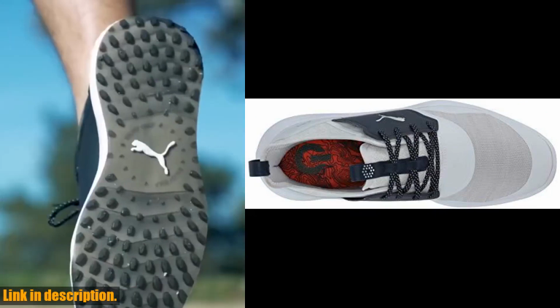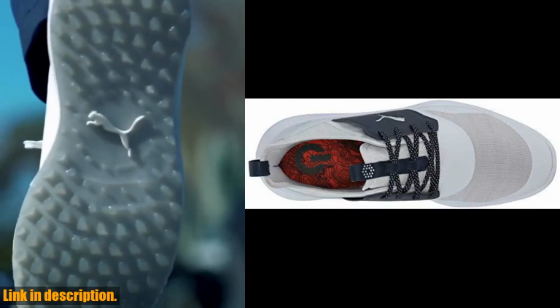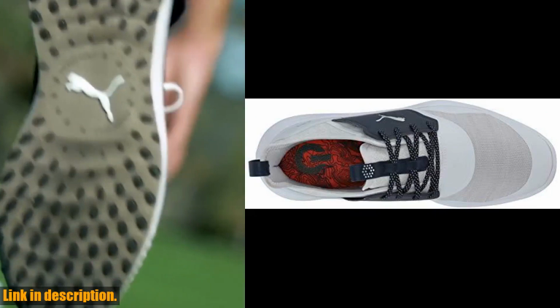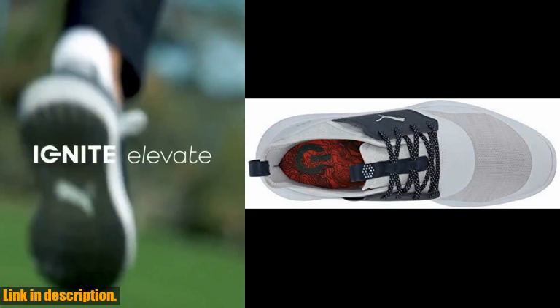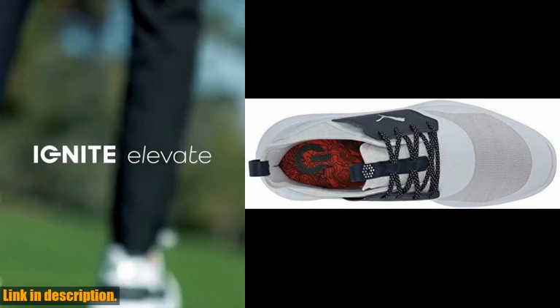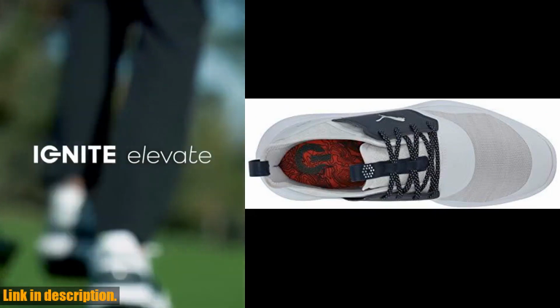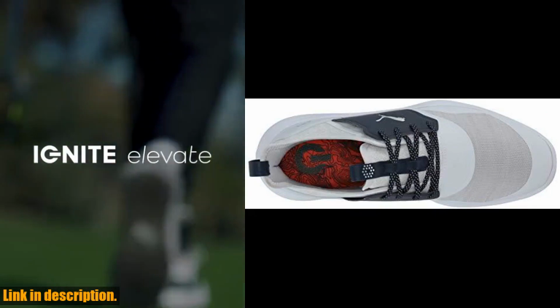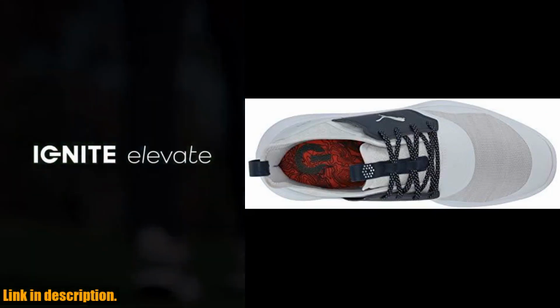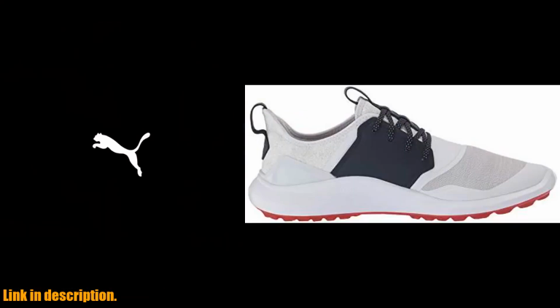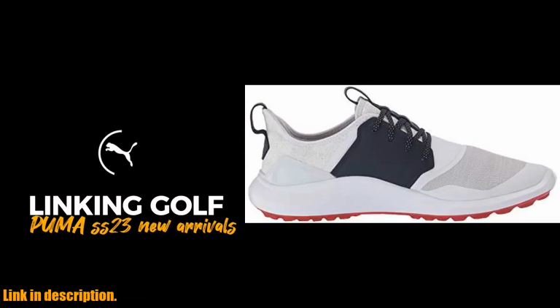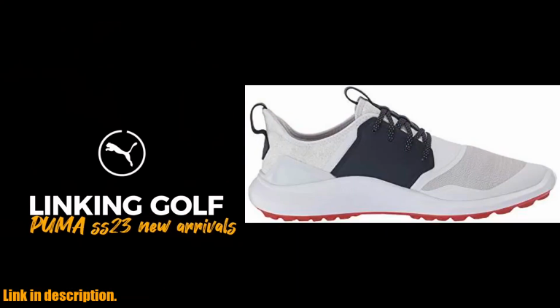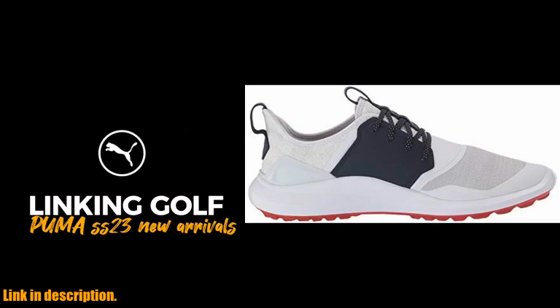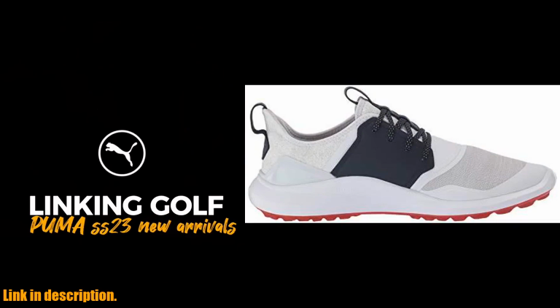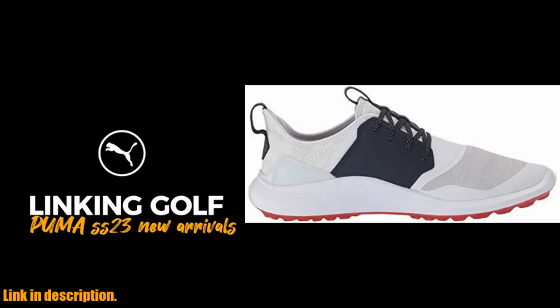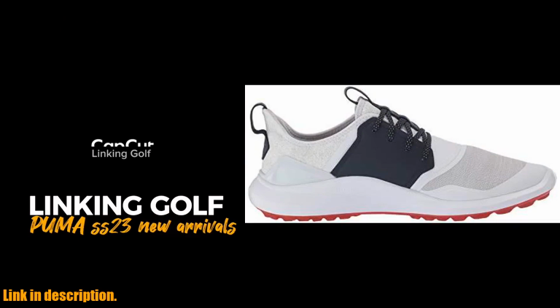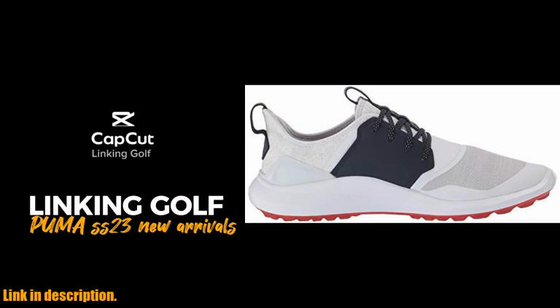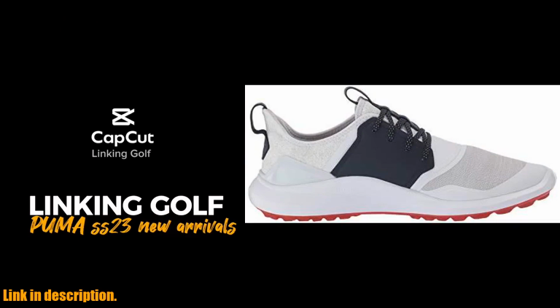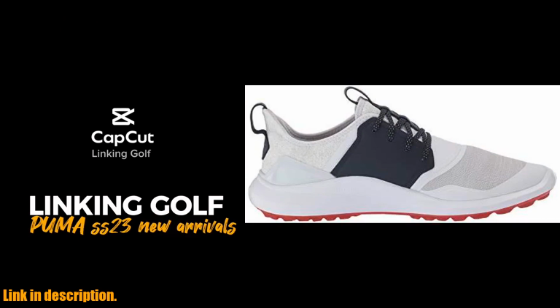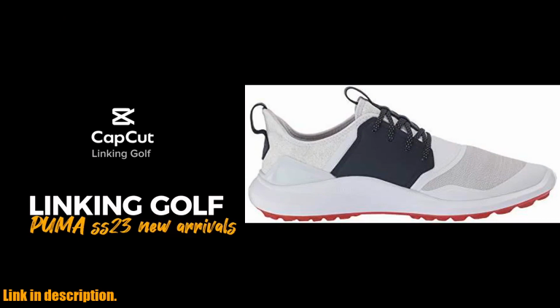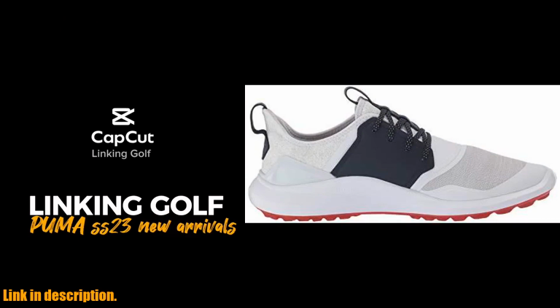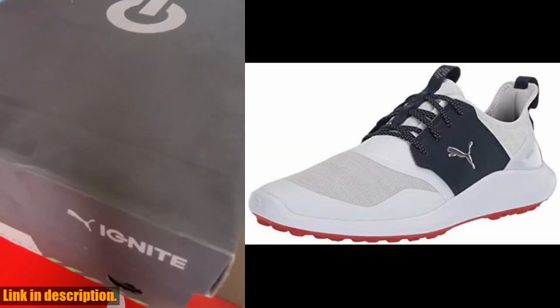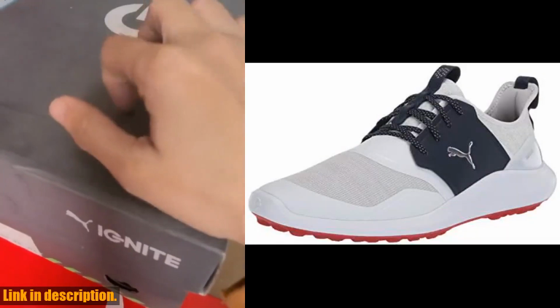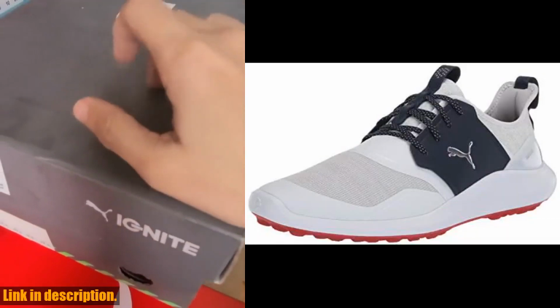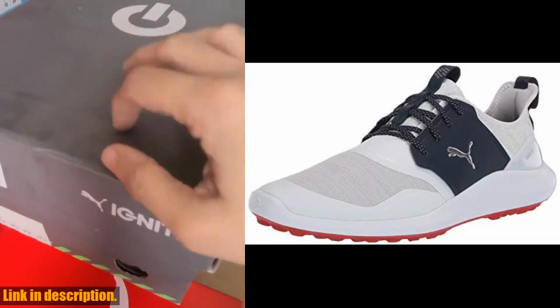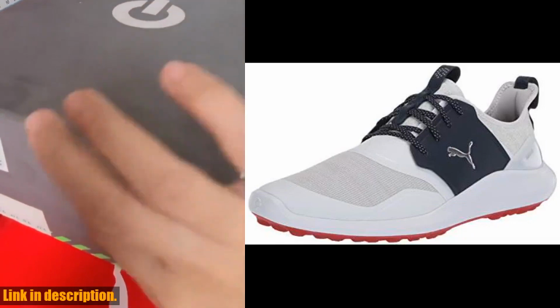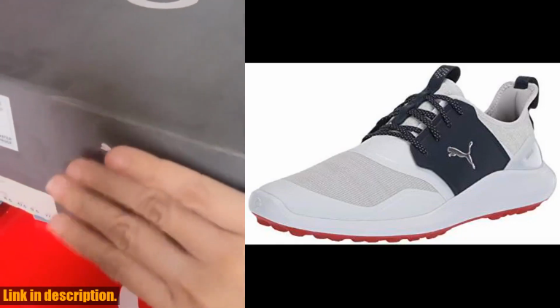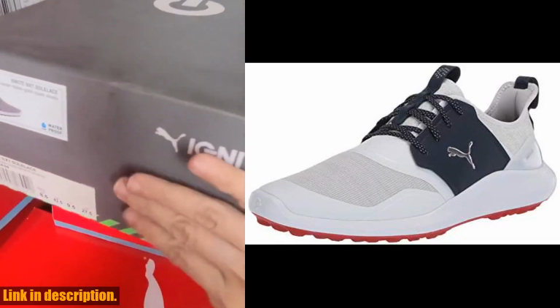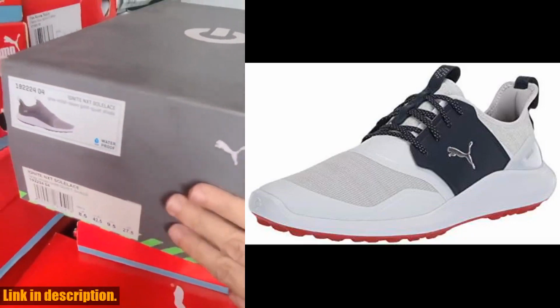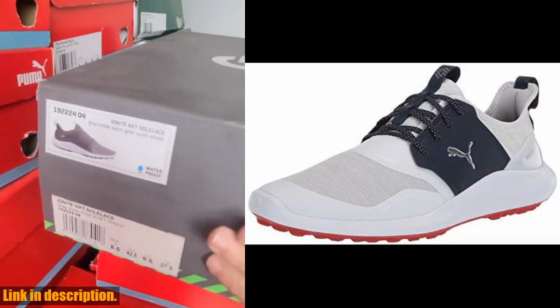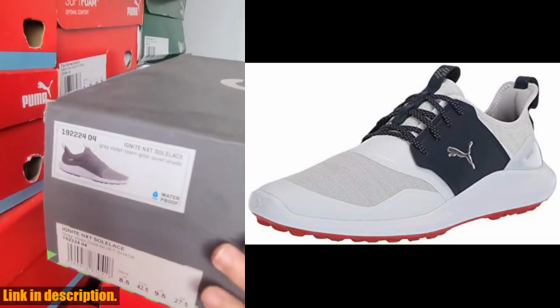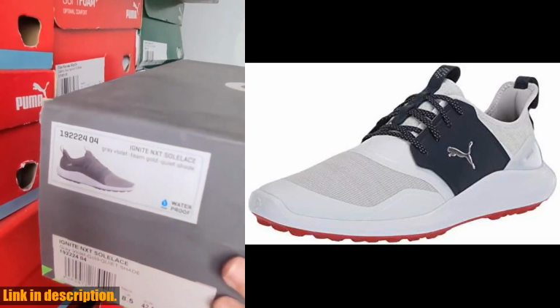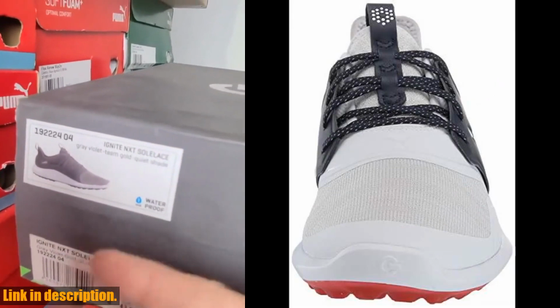If you're ready to take your golf game to the next level, then make sure to check out the Puma Men's Ignite NXT Lace Golf Shoe. You can find the link to purchase these amazing shoes in the description below. Don't miss out on the opportunity to elevate your game with these top-of-the-line golf shoes.